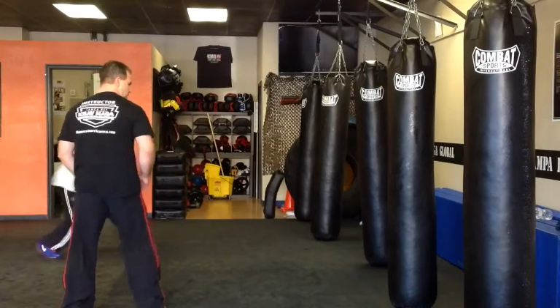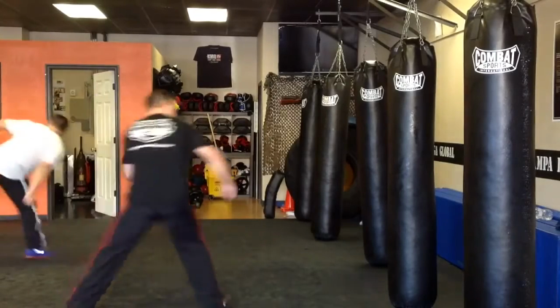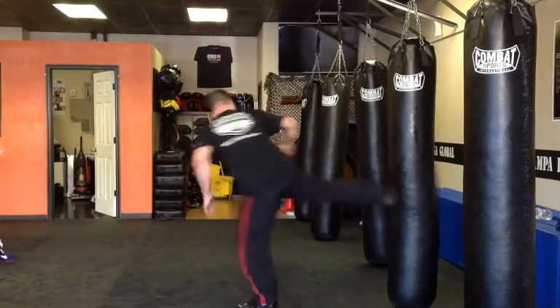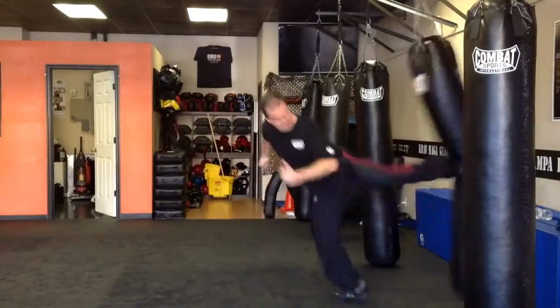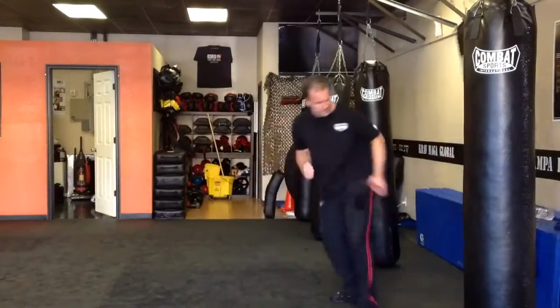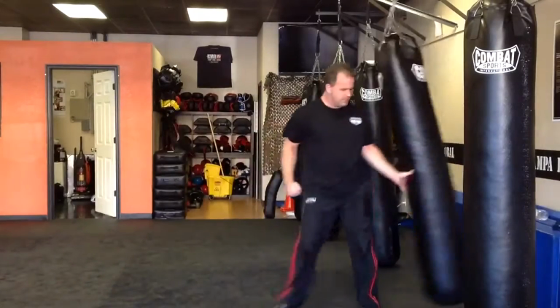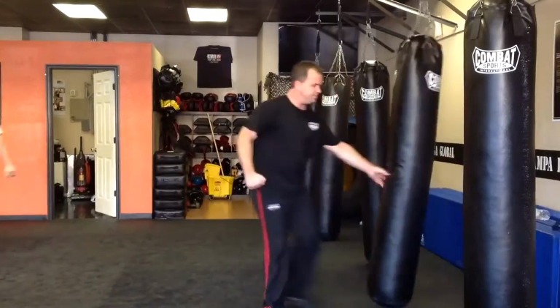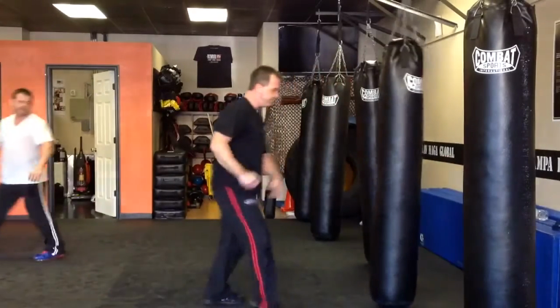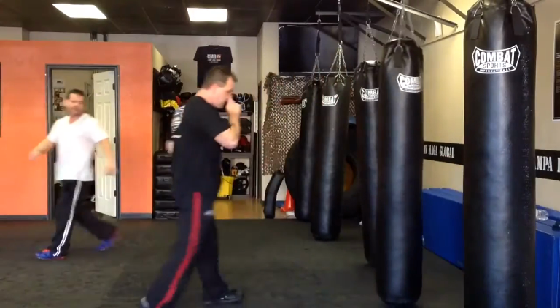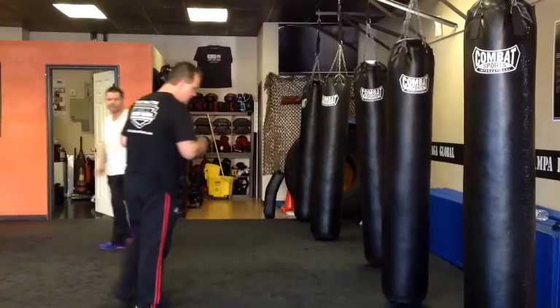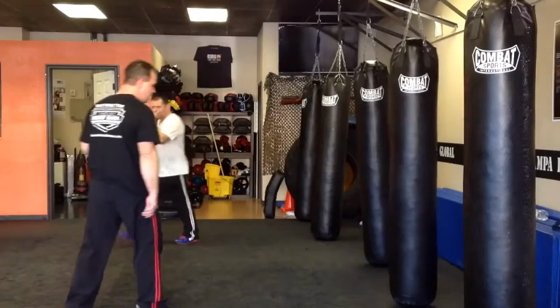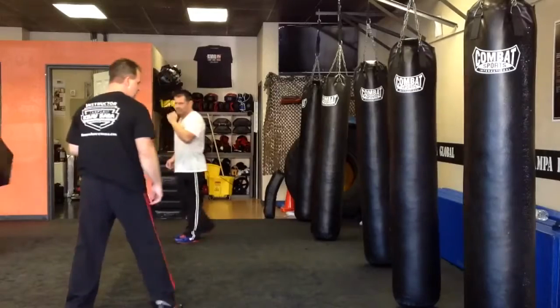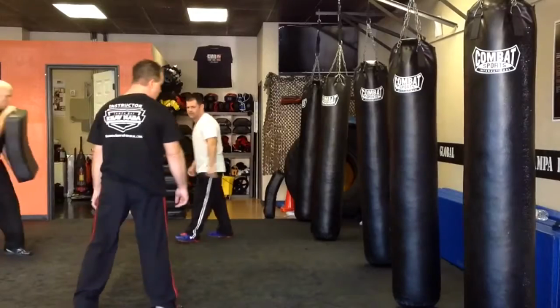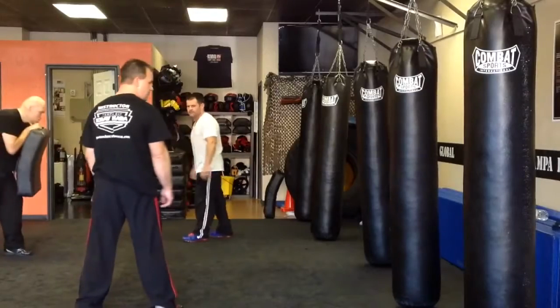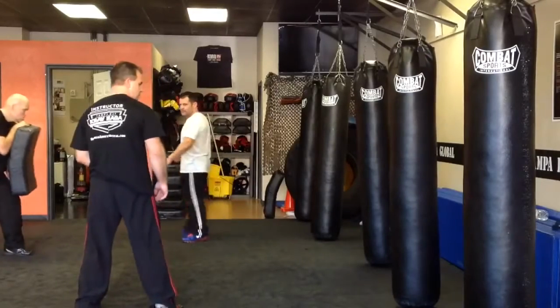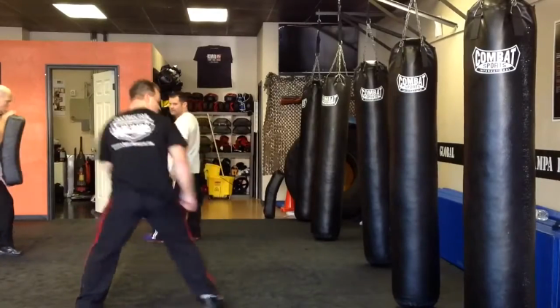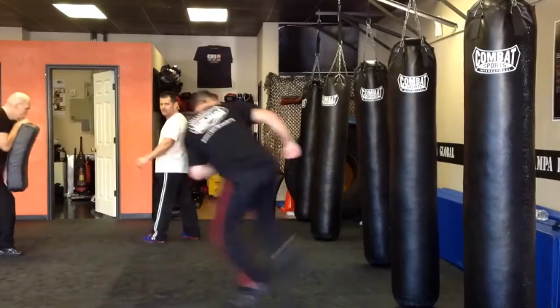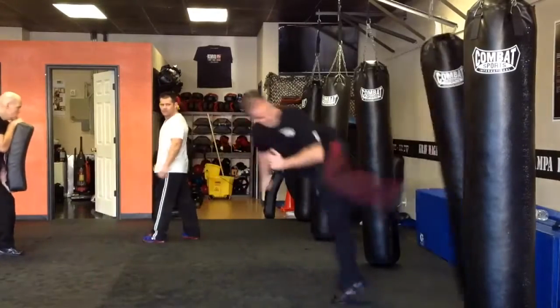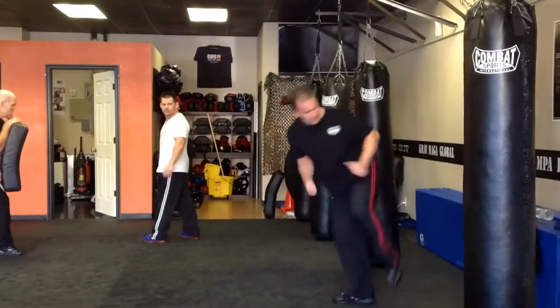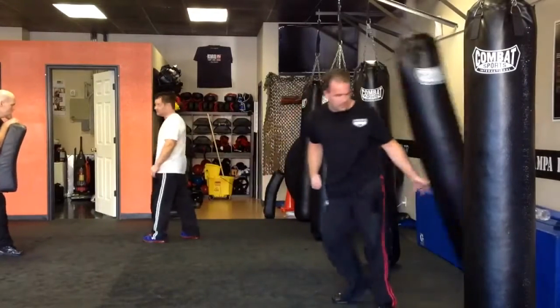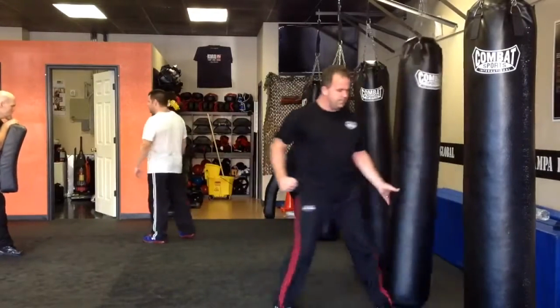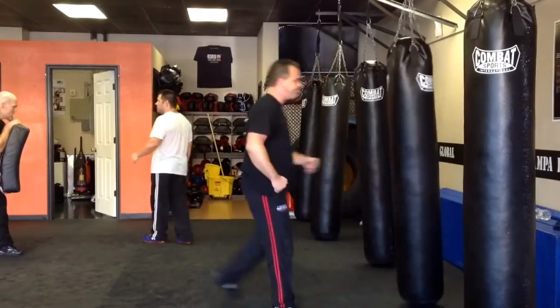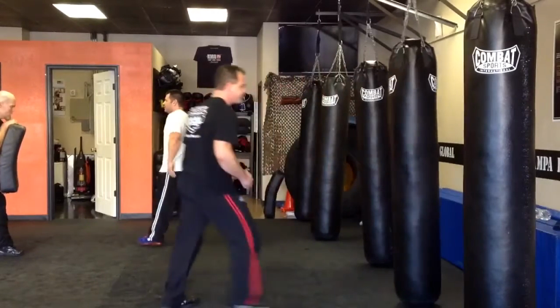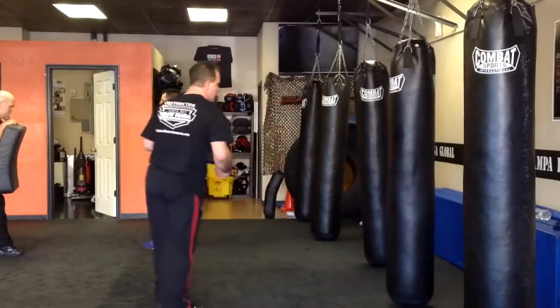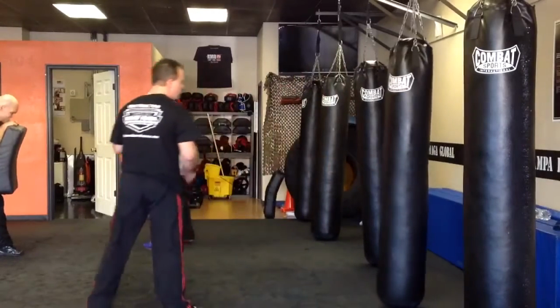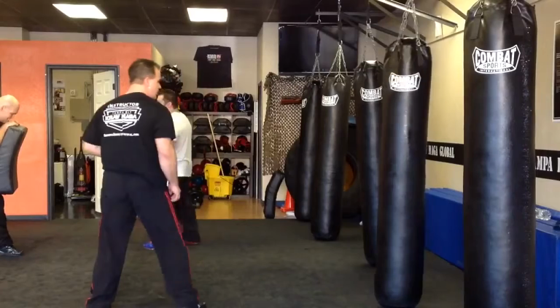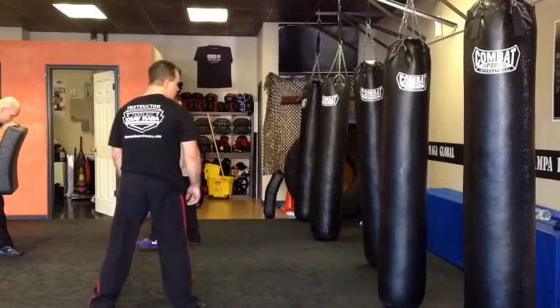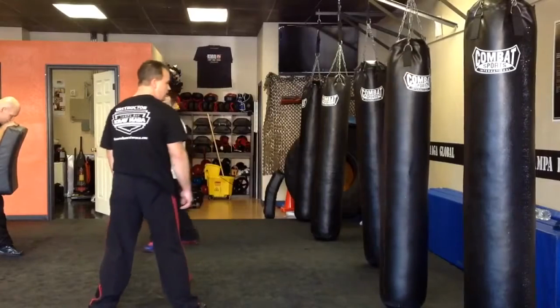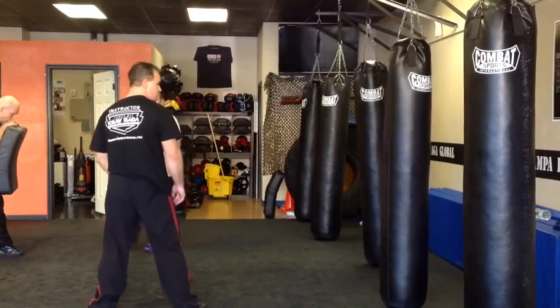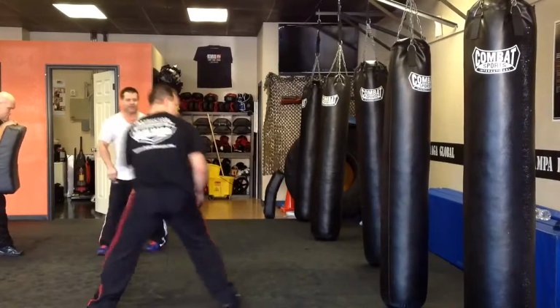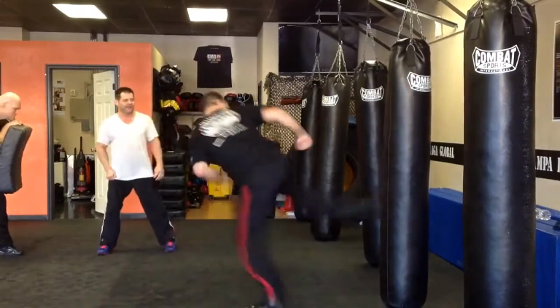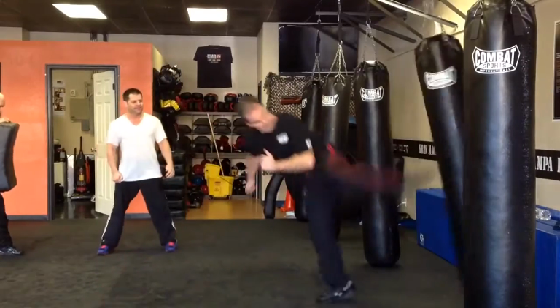Now we're playing before, up here after. So after the kick, right now you're pointing here. So this kick is offensive. Instead of playing fine kick, this kick is going to change the line.